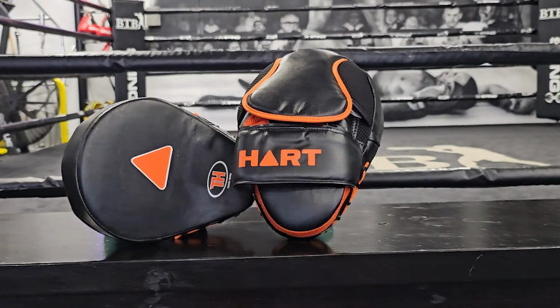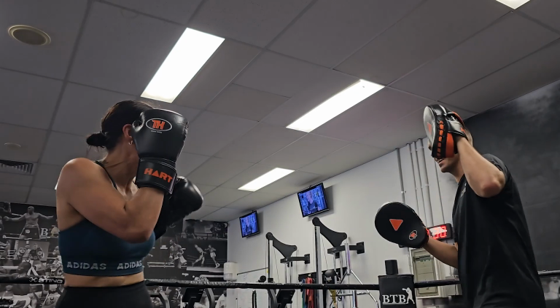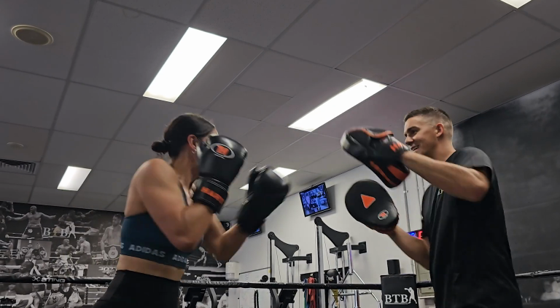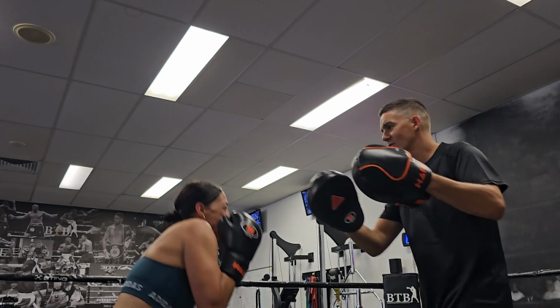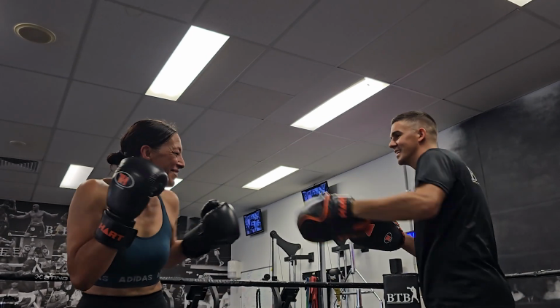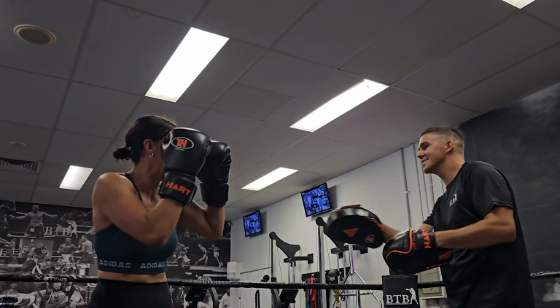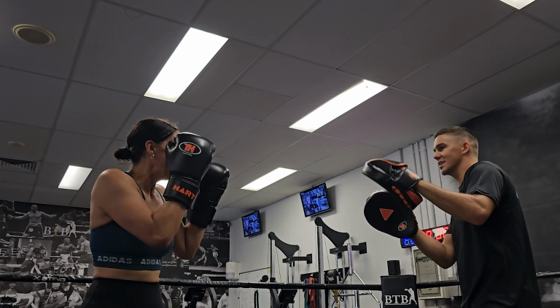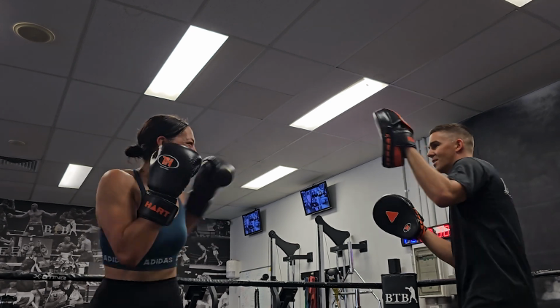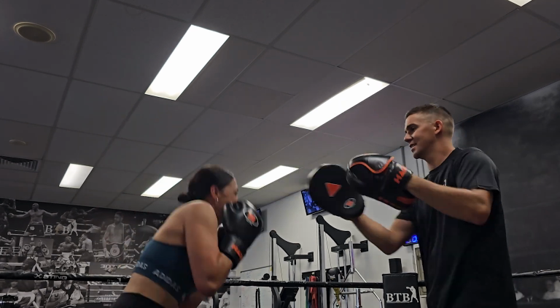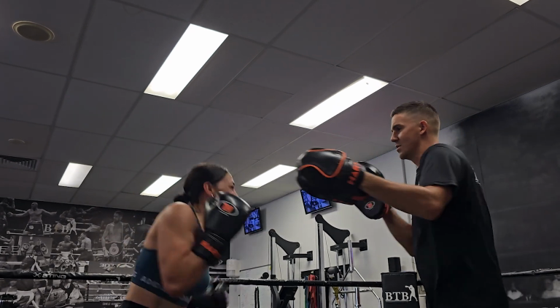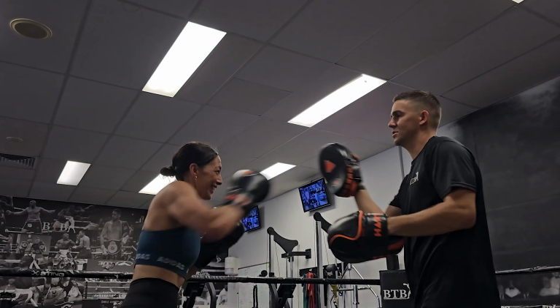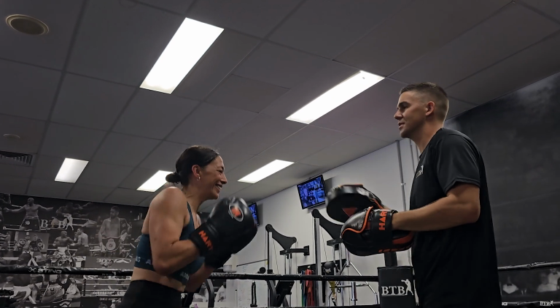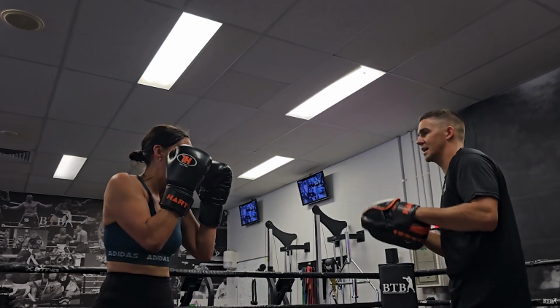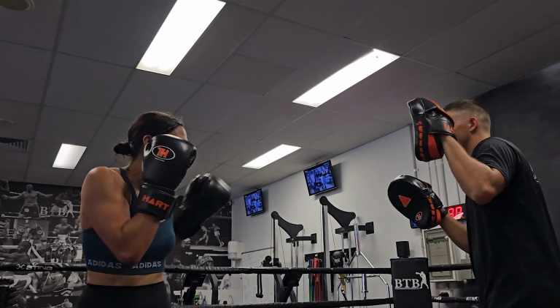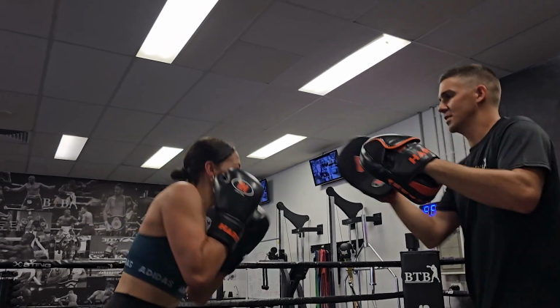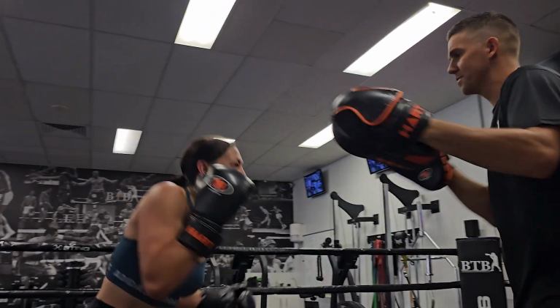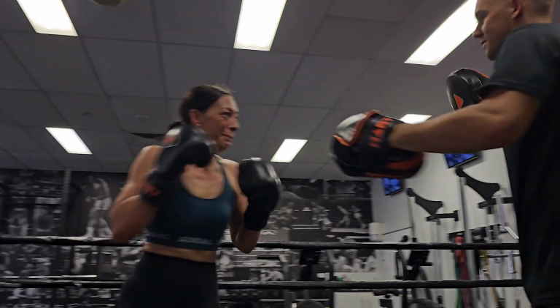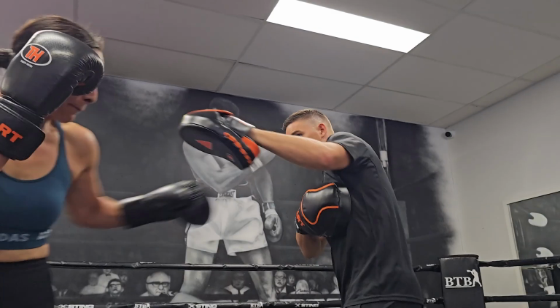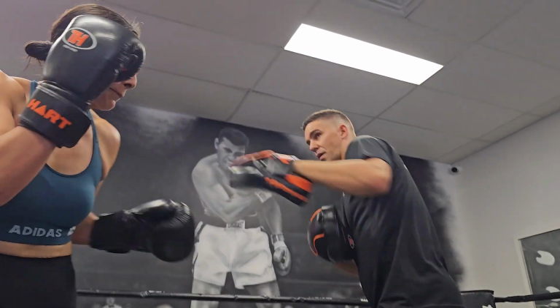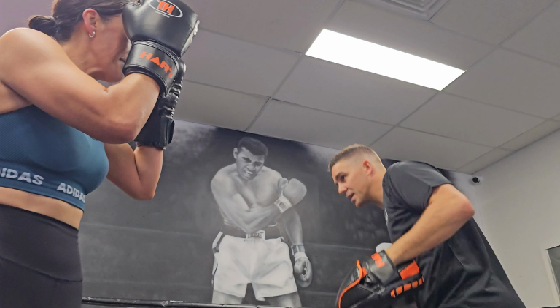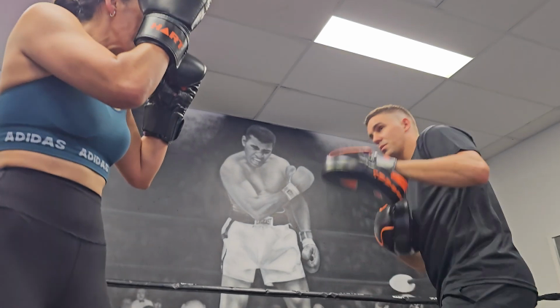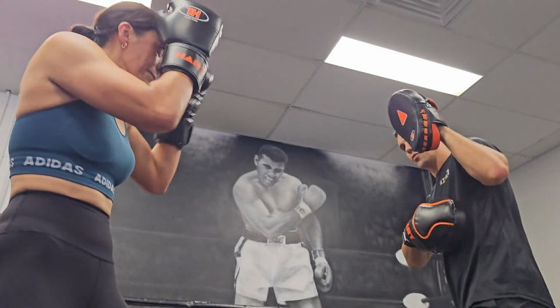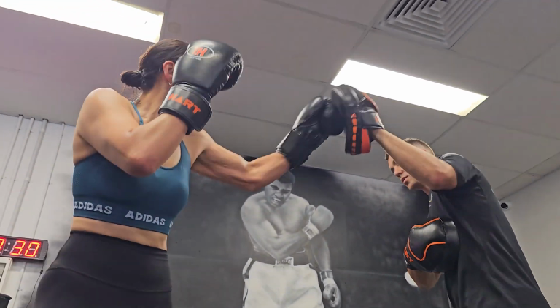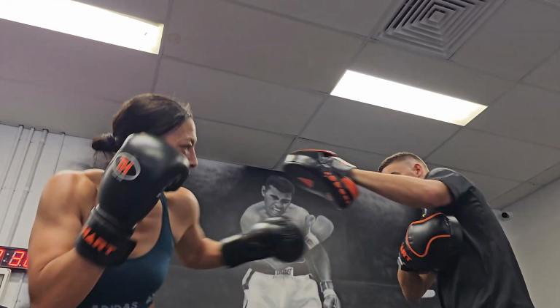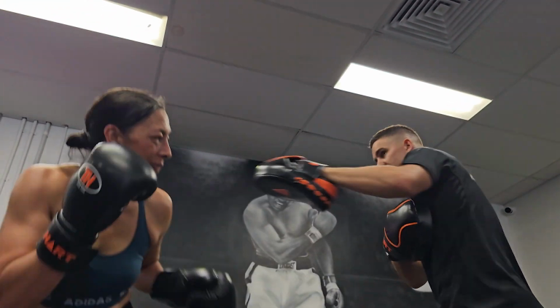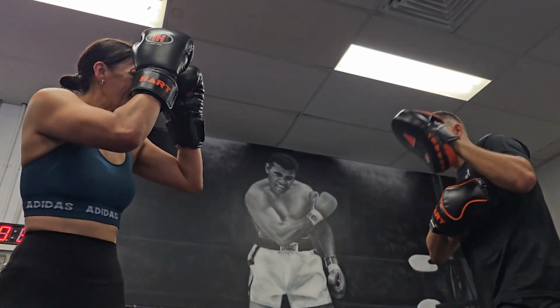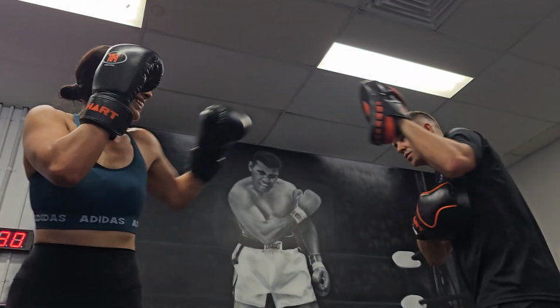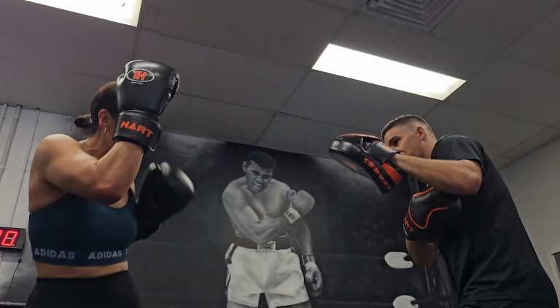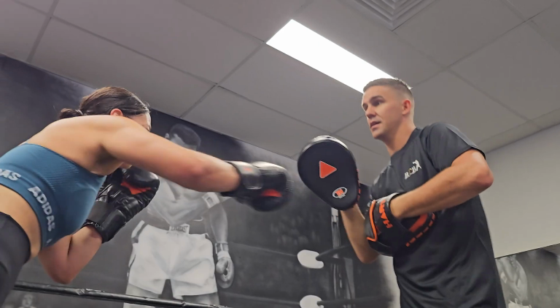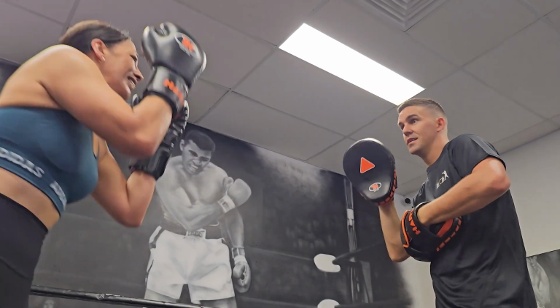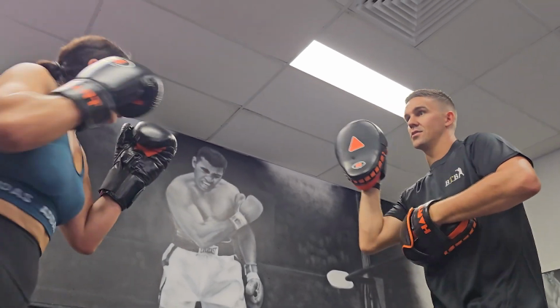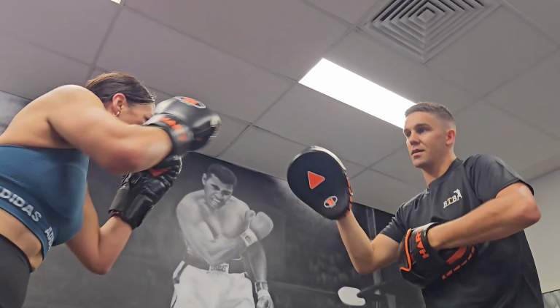The Heart Train Hard Focus Pads are designed to sharpen your skills and are suitable for partner work or fitness training. Stay comfortable and protected with the mesh finger cover that ensures readability and shields your hands.